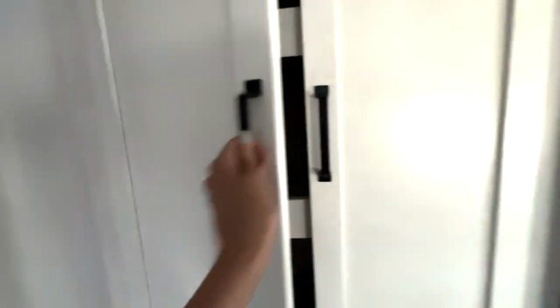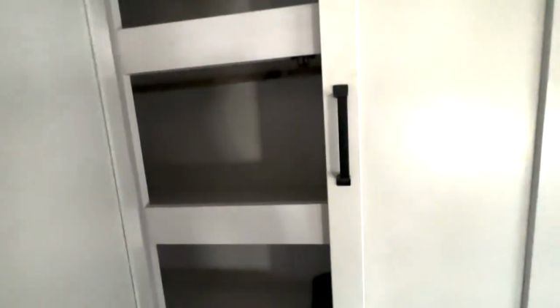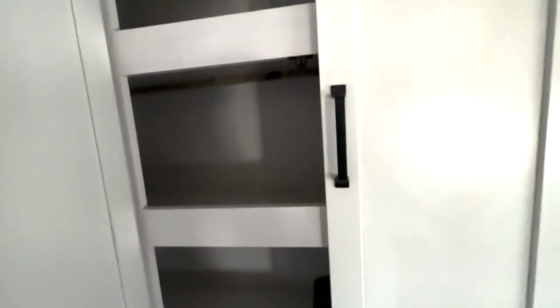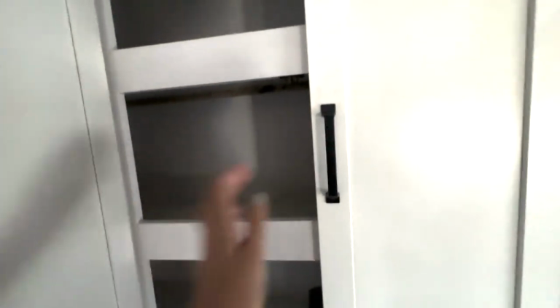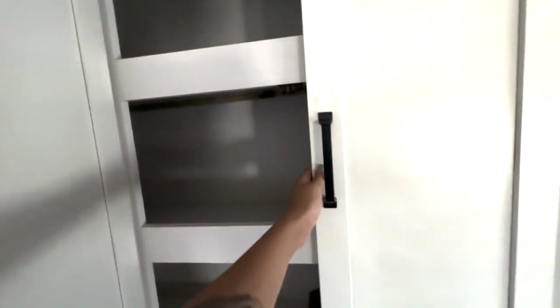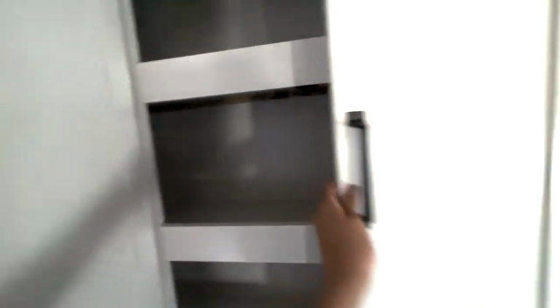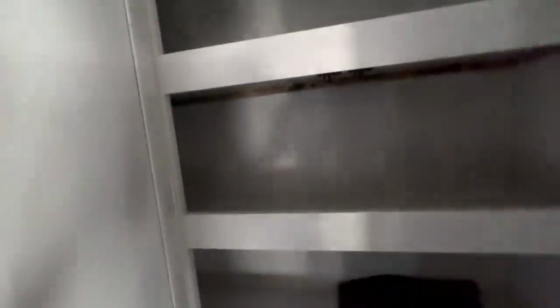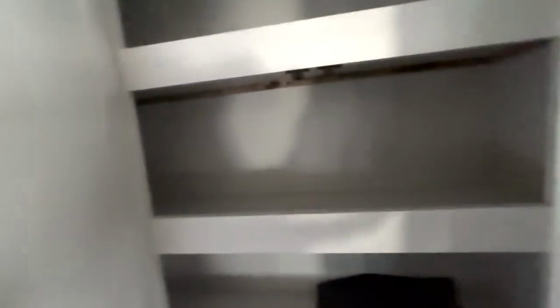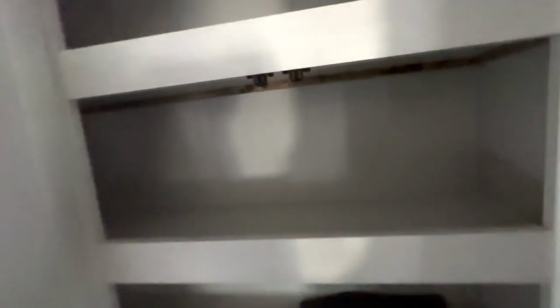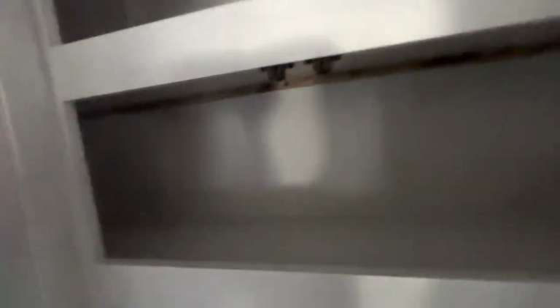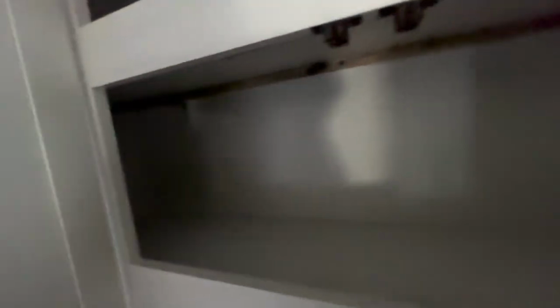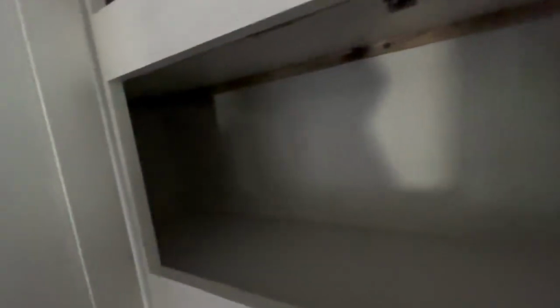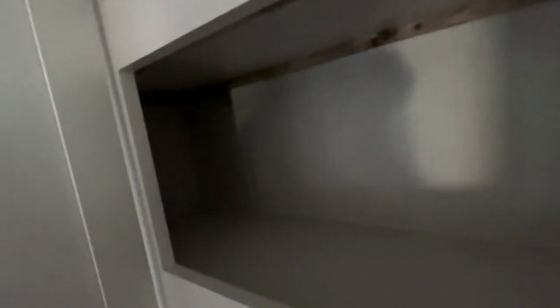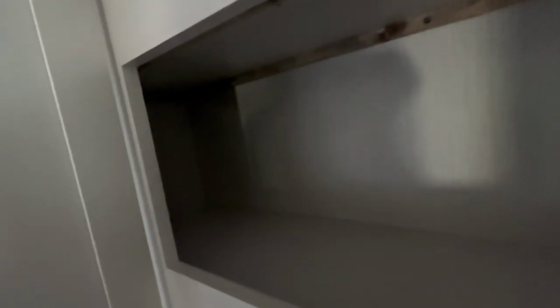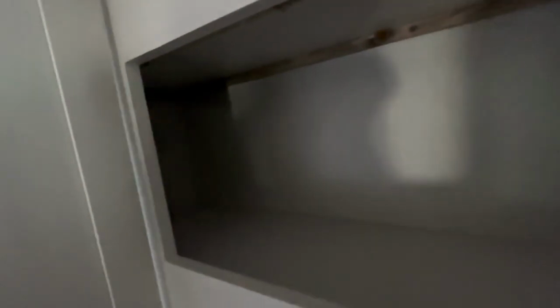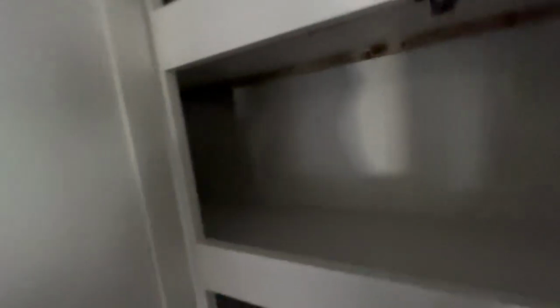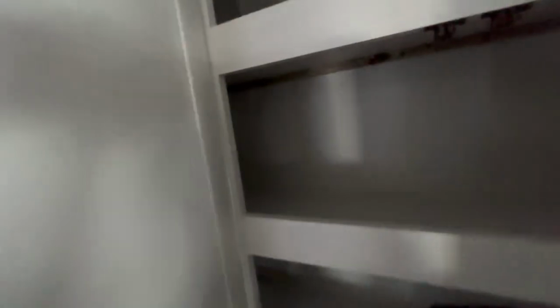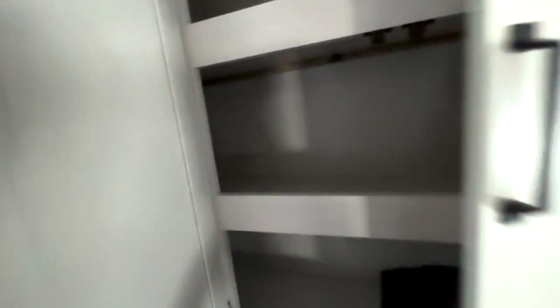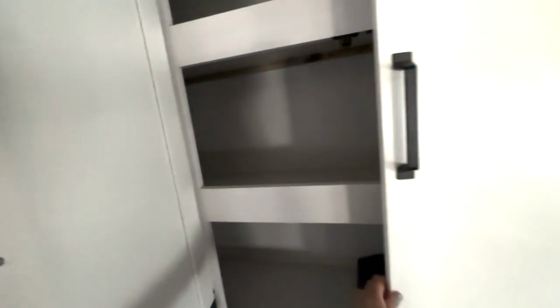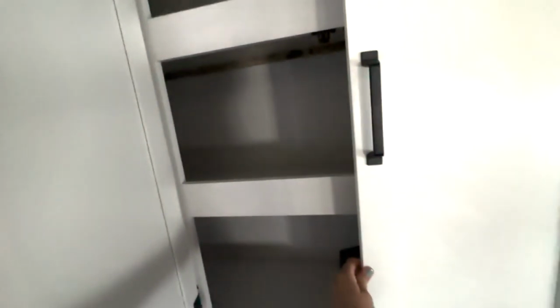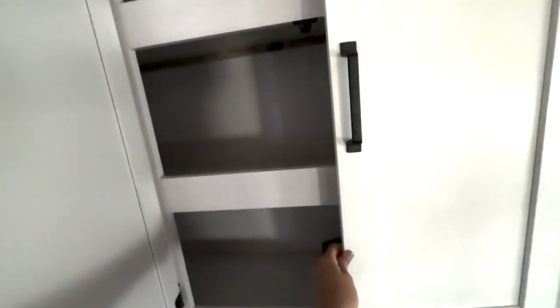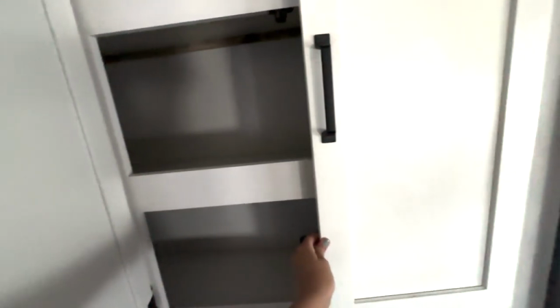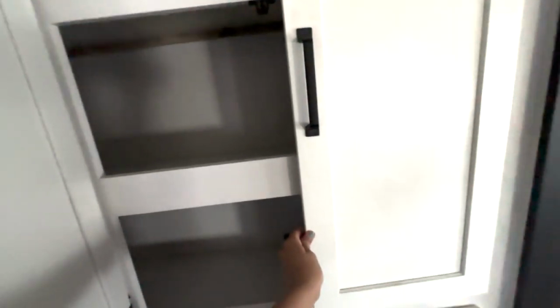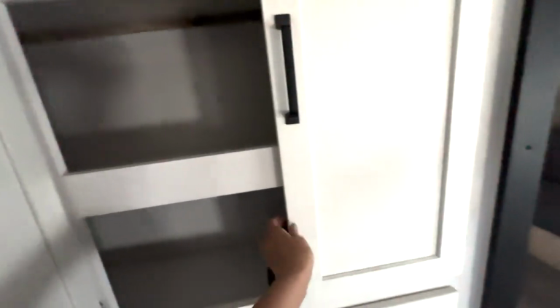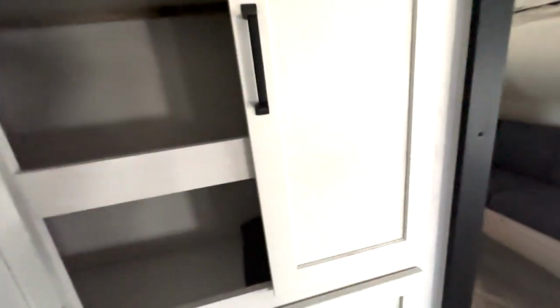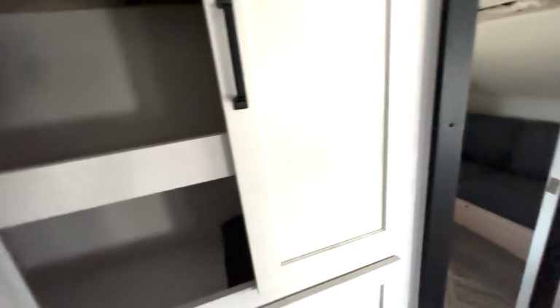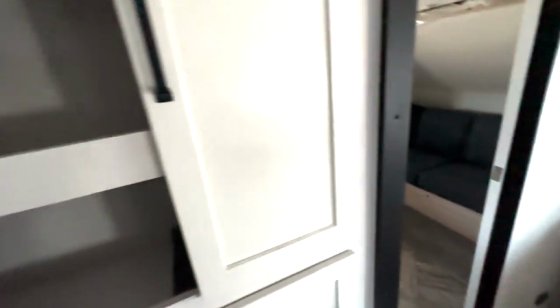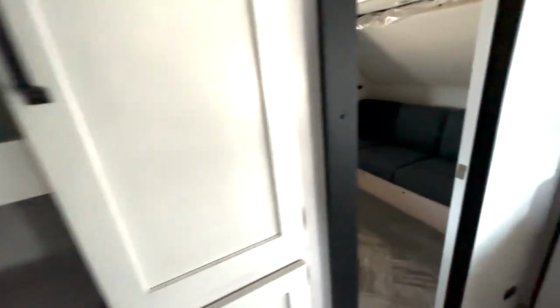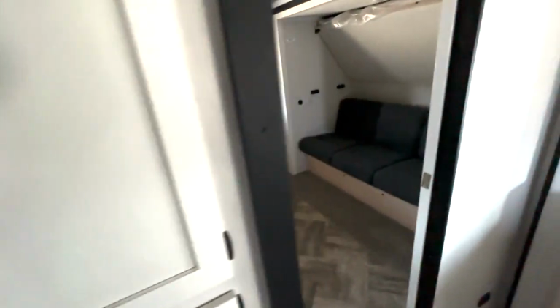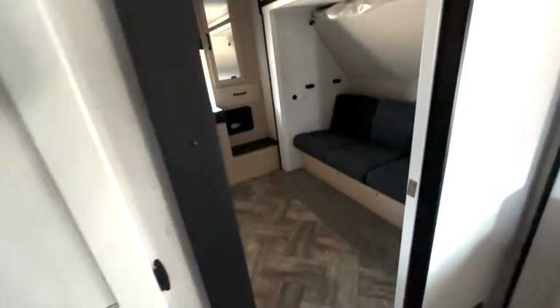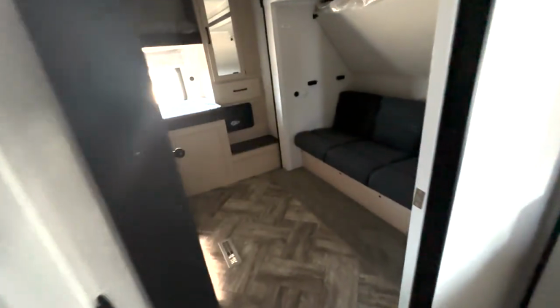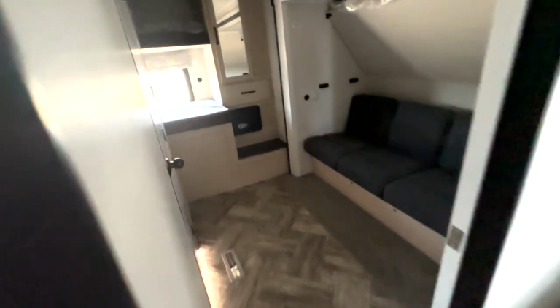Lots of storage here as well — you can utilize this for pantry space or living room storage. It extends a bit further back so you can utilize the full length of that. Then stepping into the rear is where we have this huge bunk room.